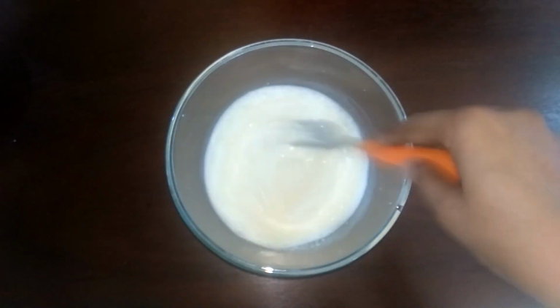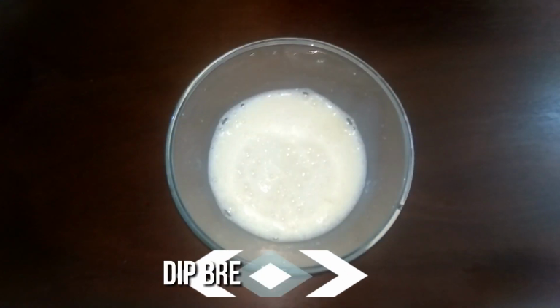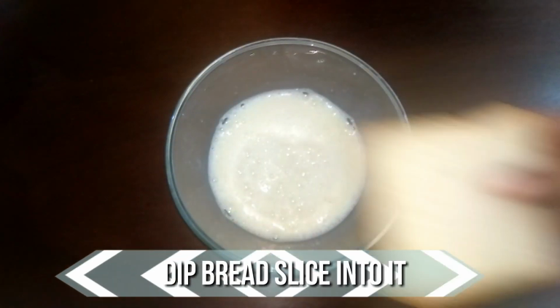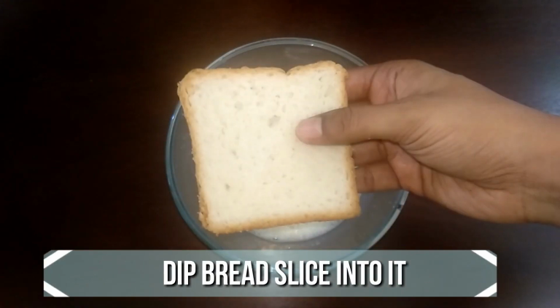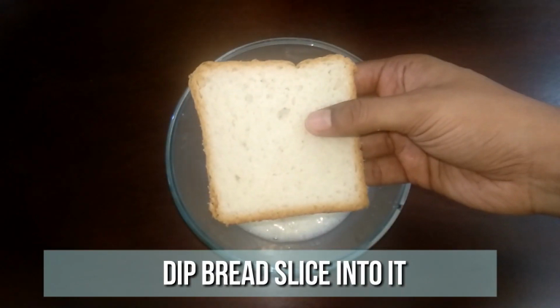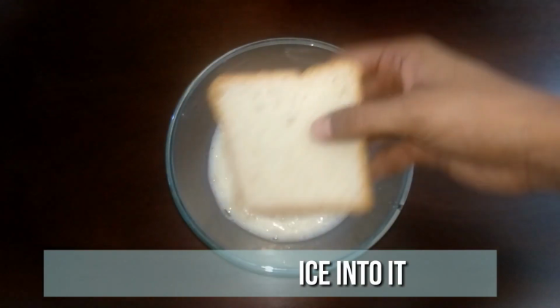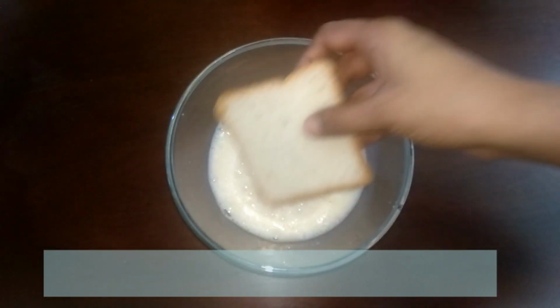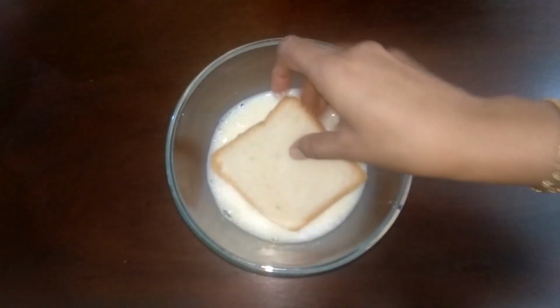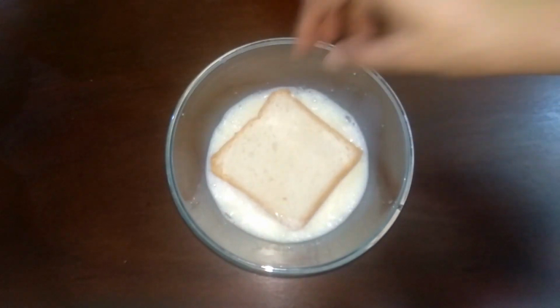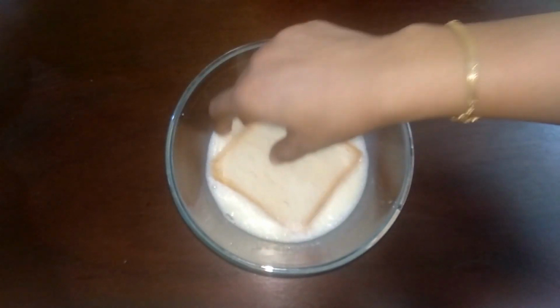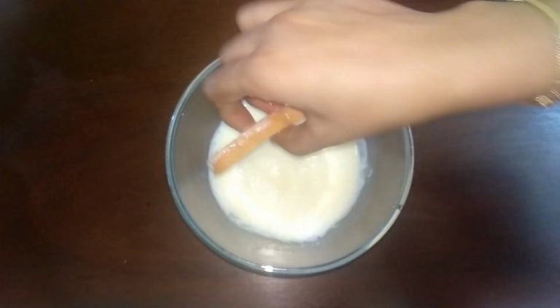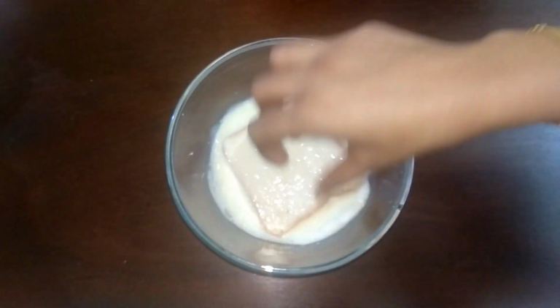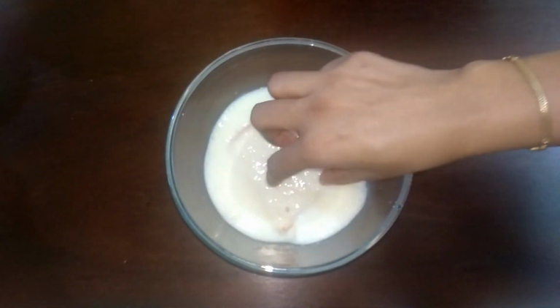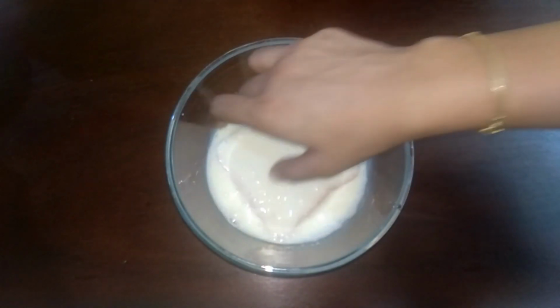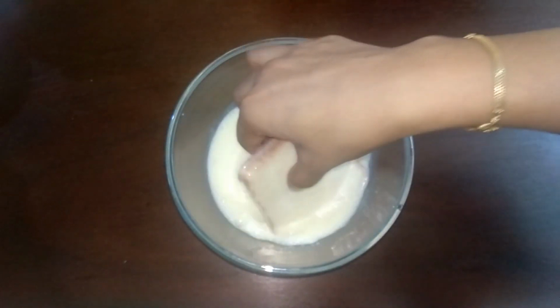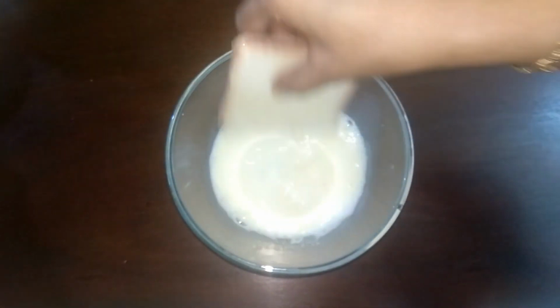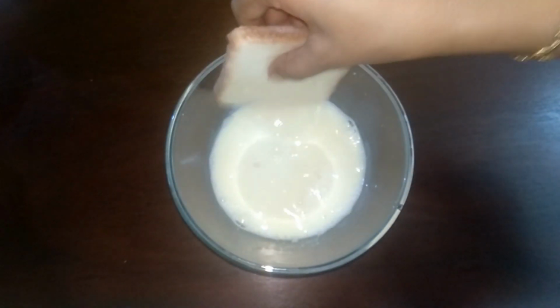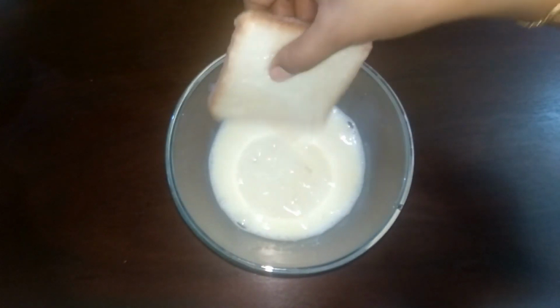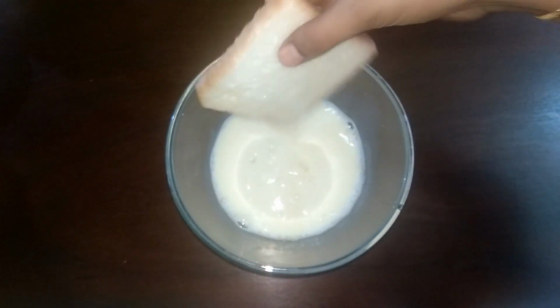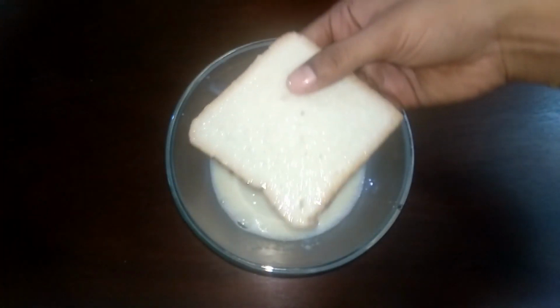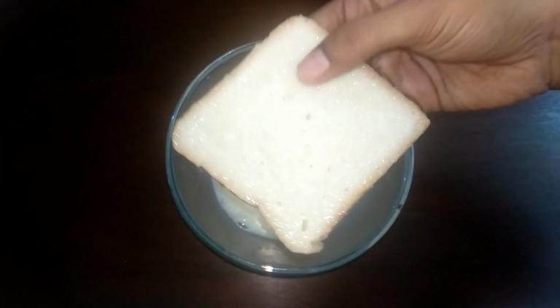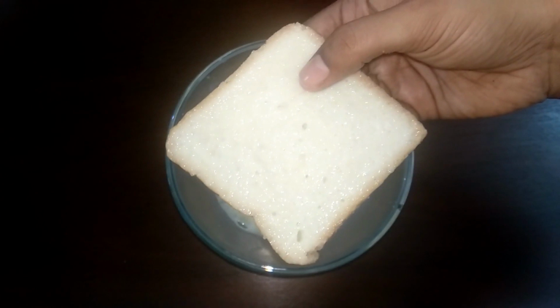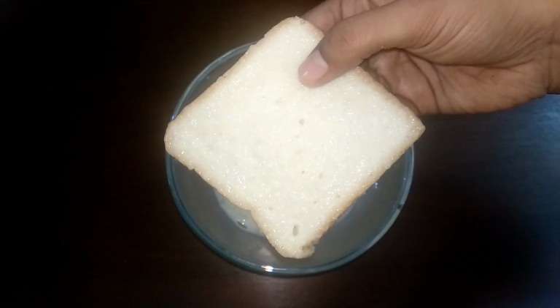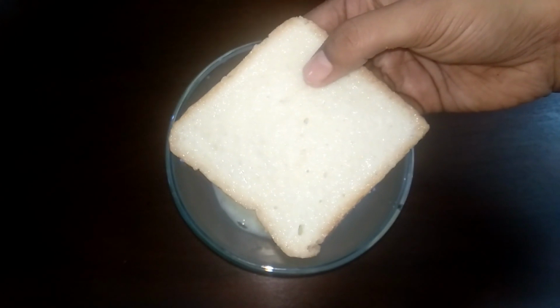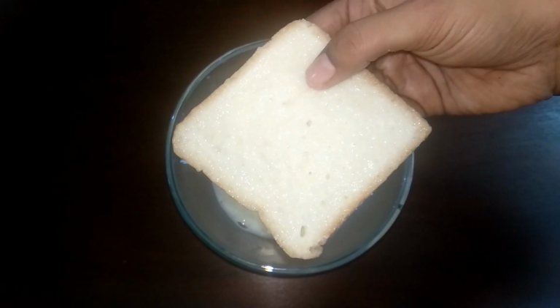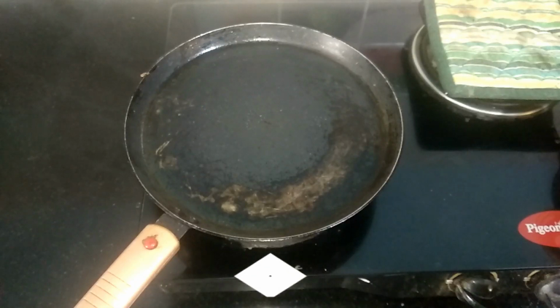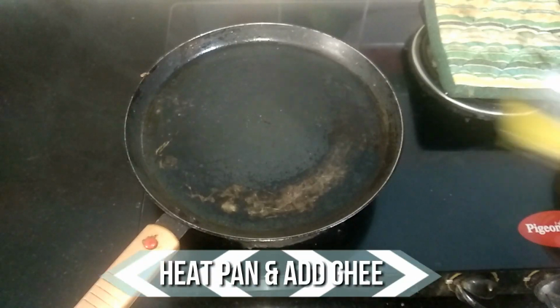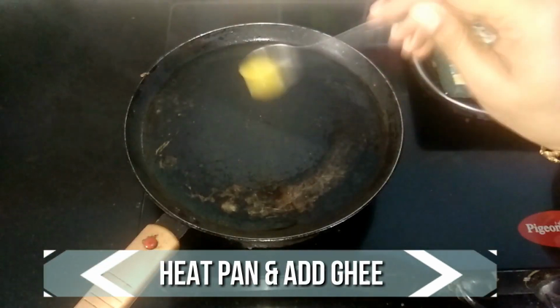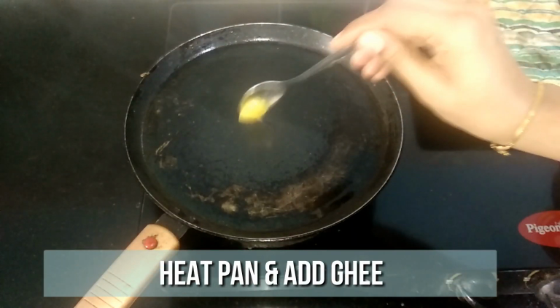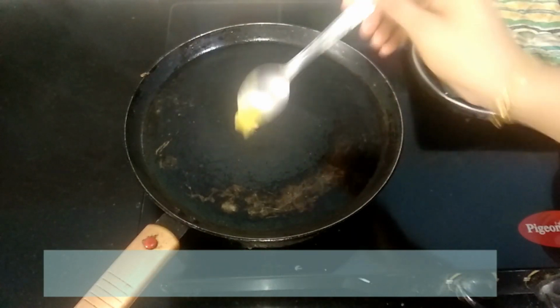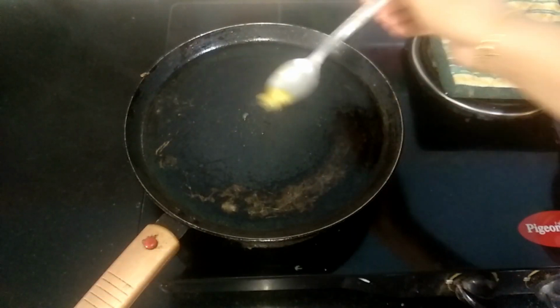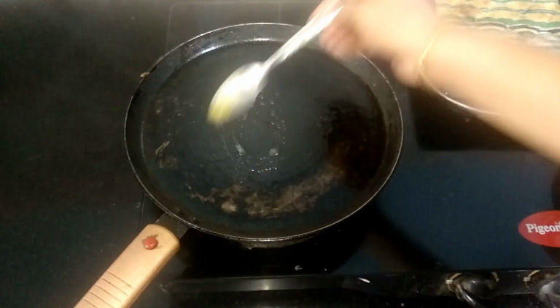Now dip a bread slice into the mixture and make sure the milk is well absorbed by the bread slice. Meanwhile, heat the tawa and spread a teaspoon of ghee.